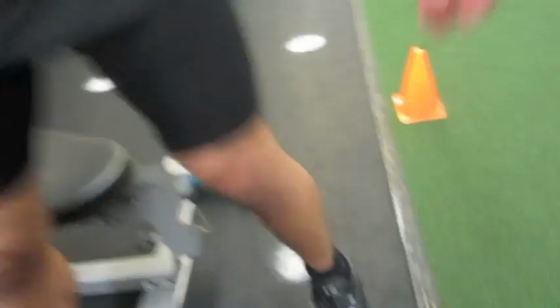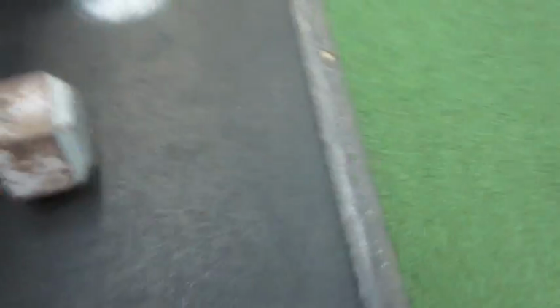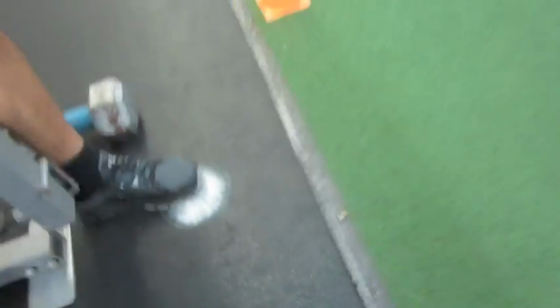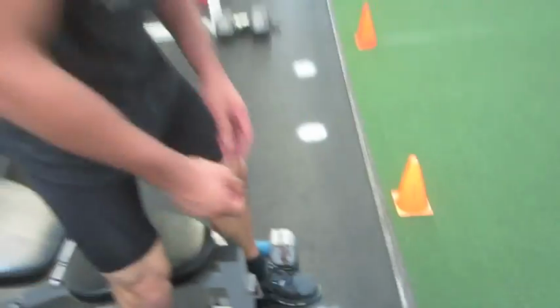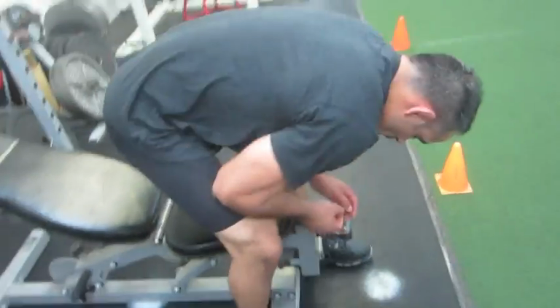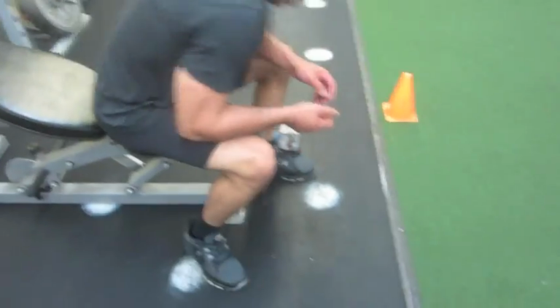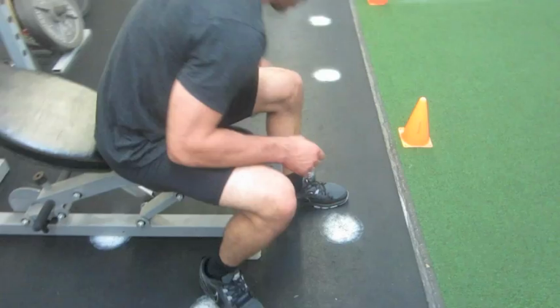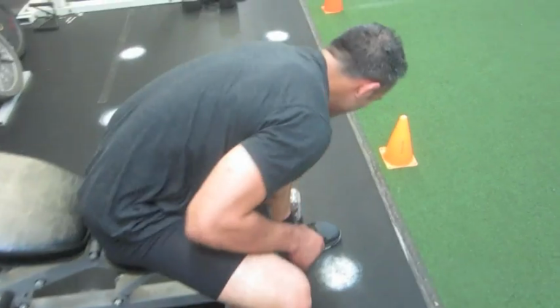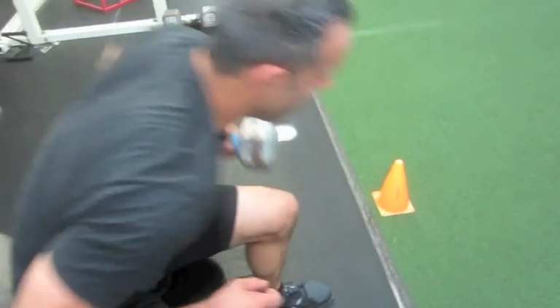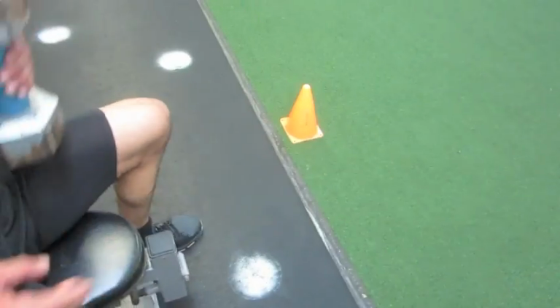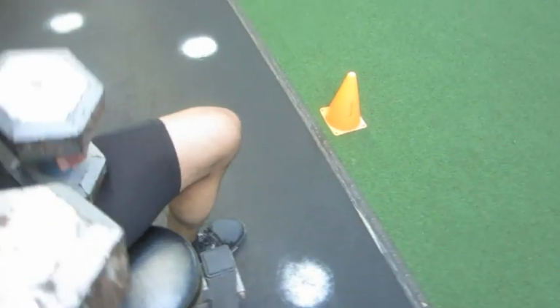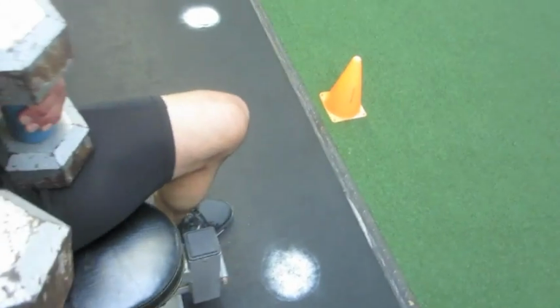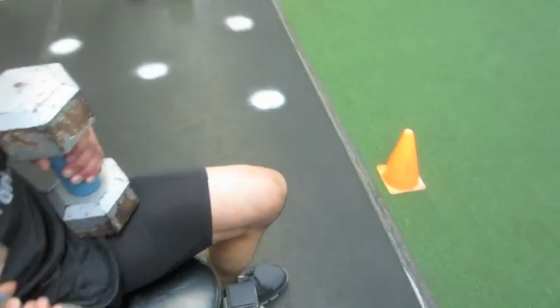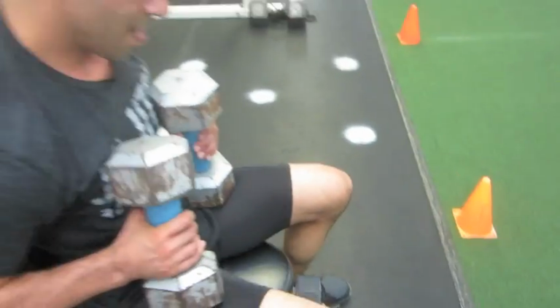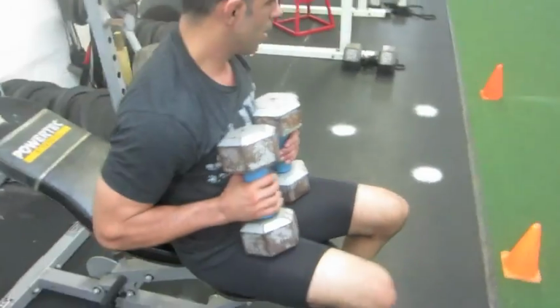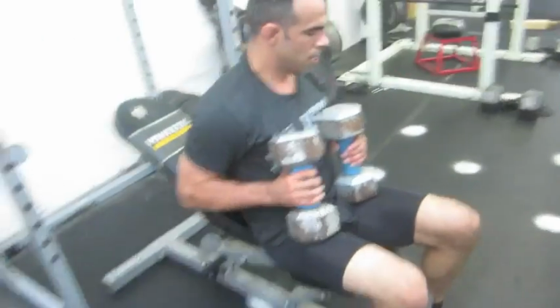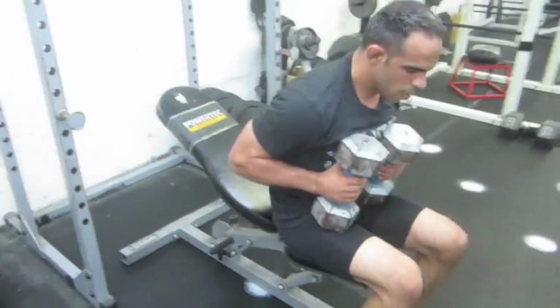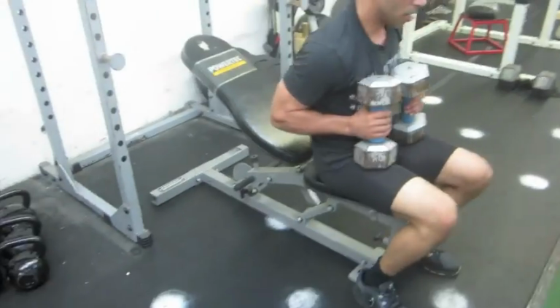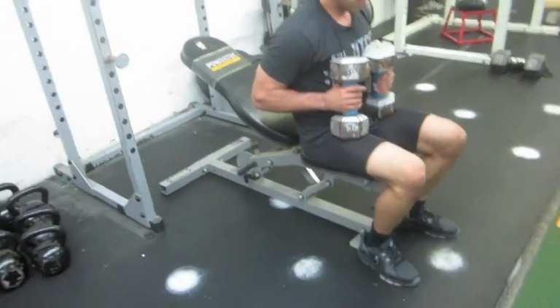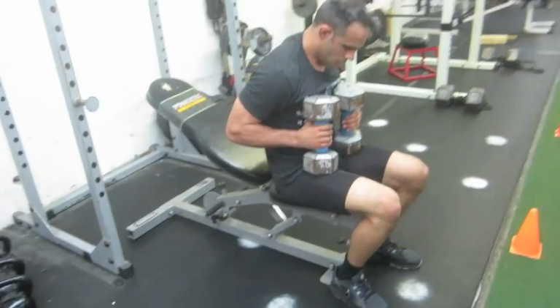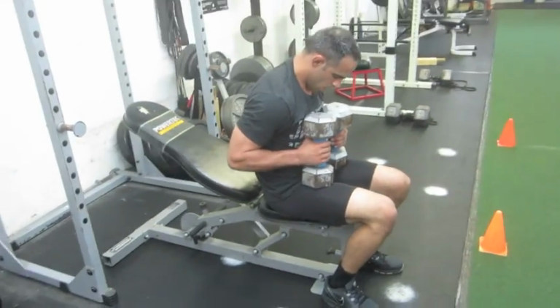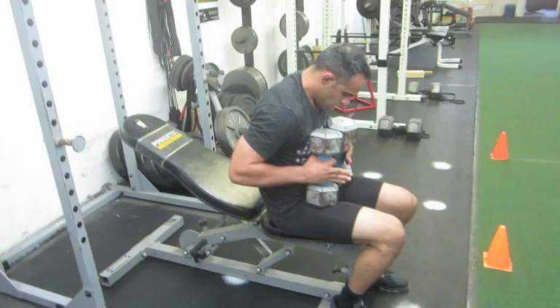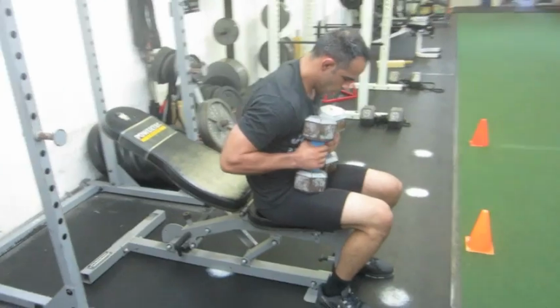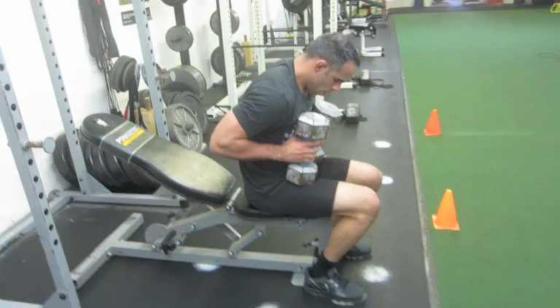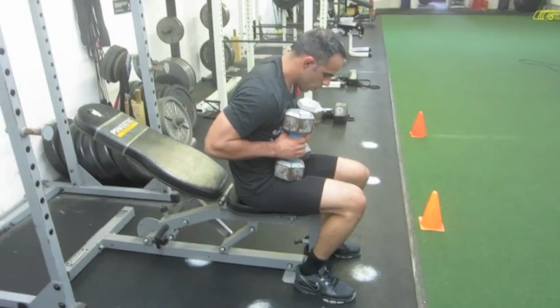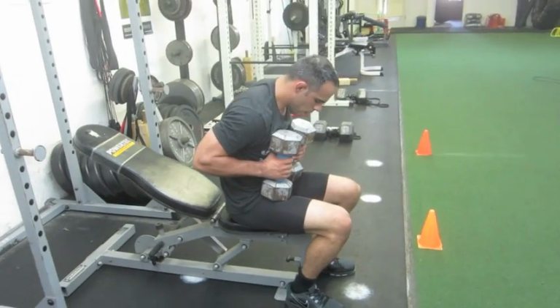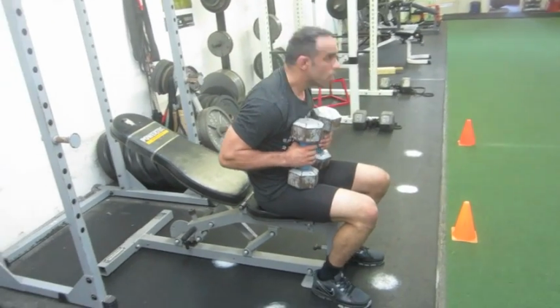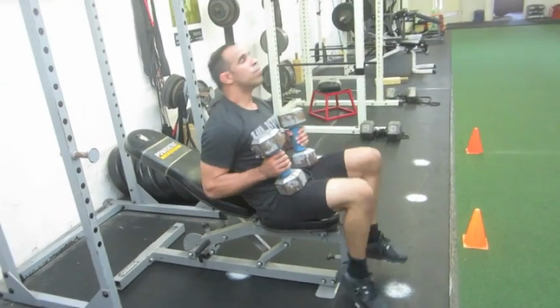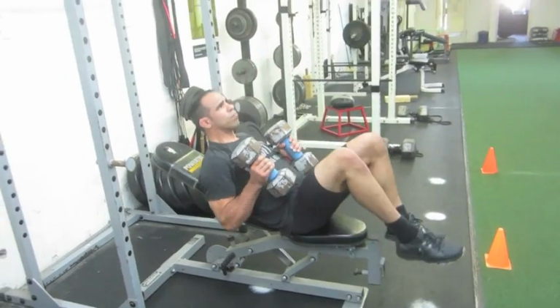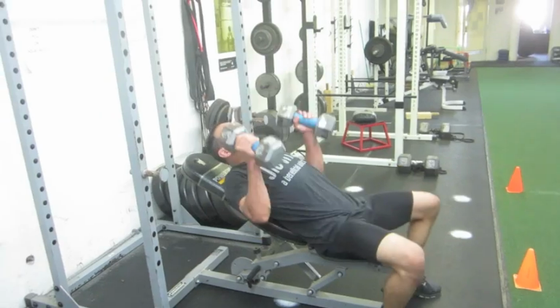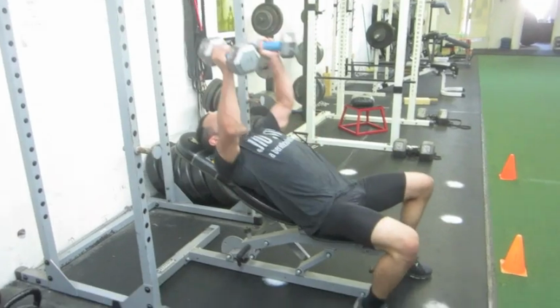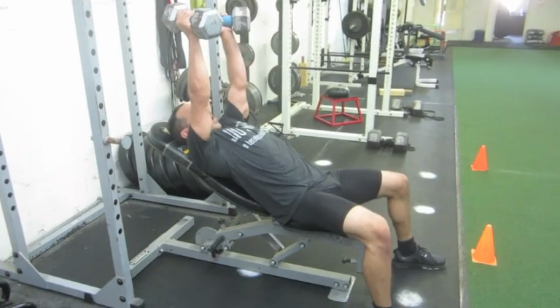Dumbbells — grab the other one. Now we're hitting a little bit of the upper chest. Again, we're hitting around 15 to 20 reps. Are you ready Coach Ken? Get a little breather in there — knee kick those things up. Let's go ham!